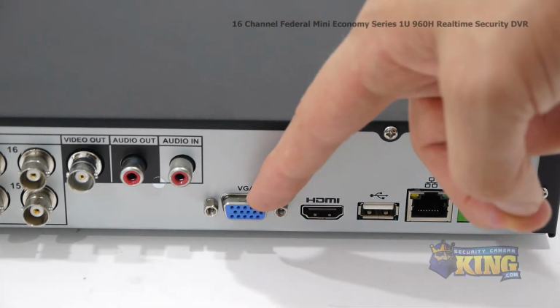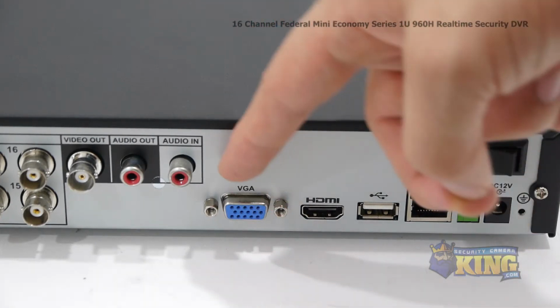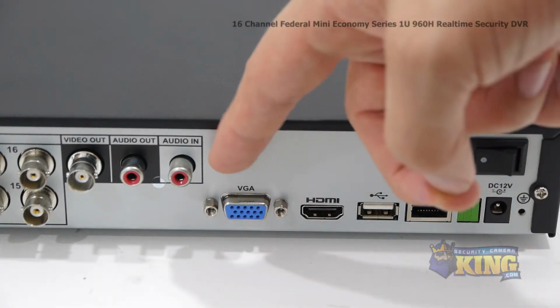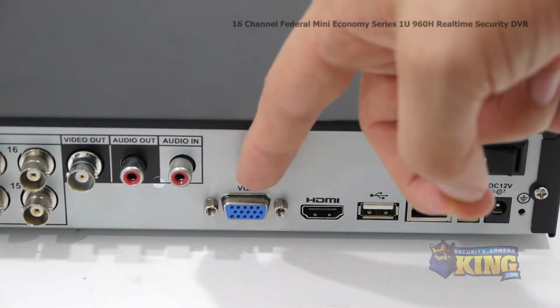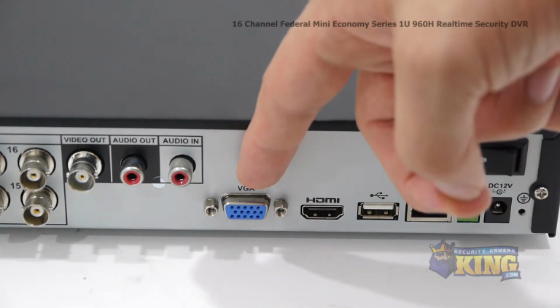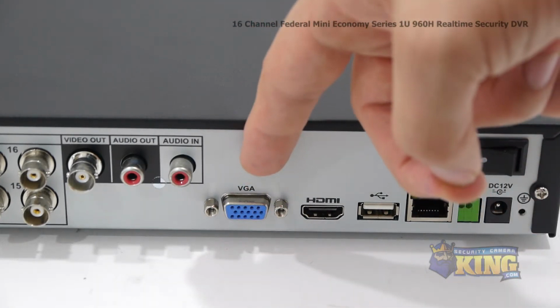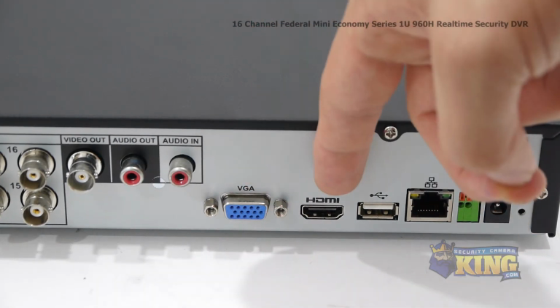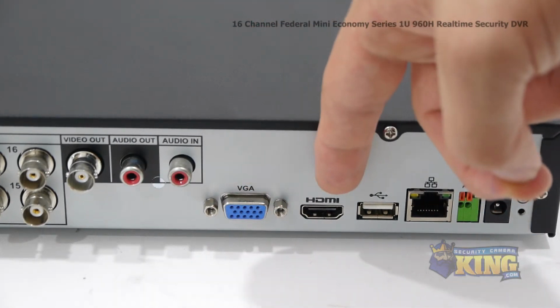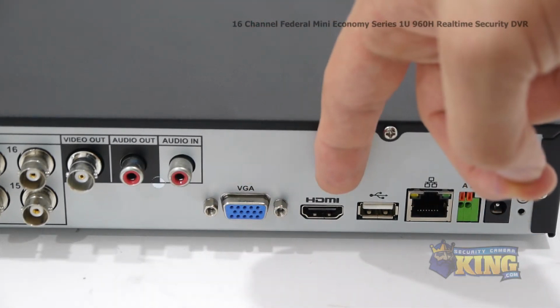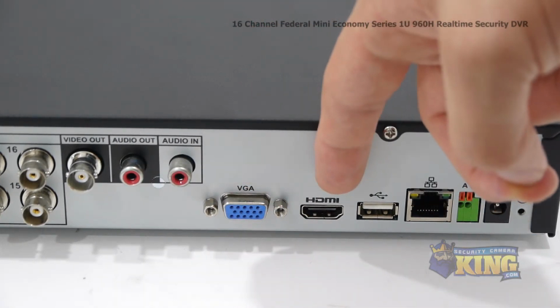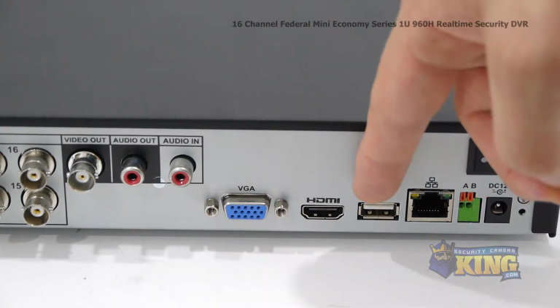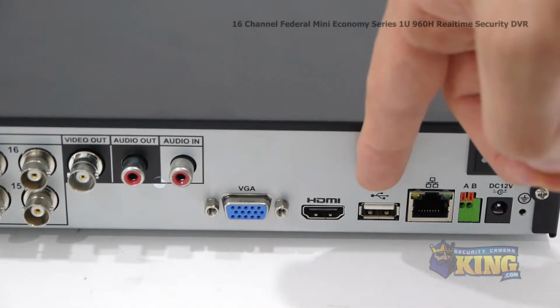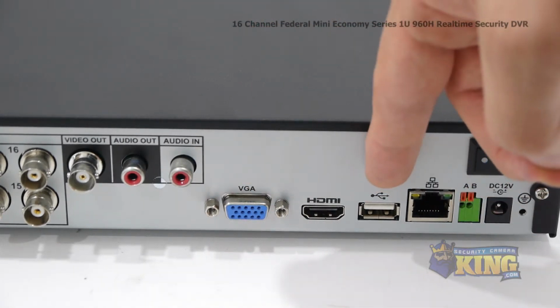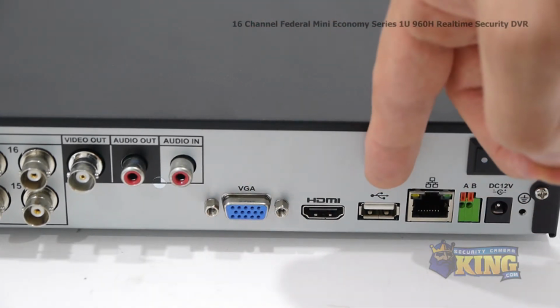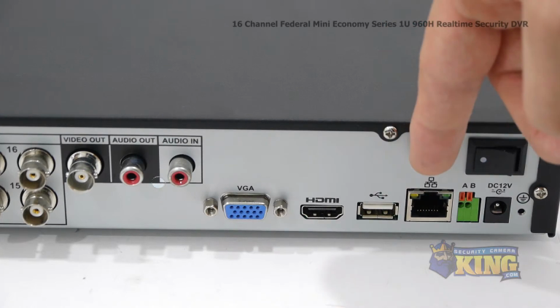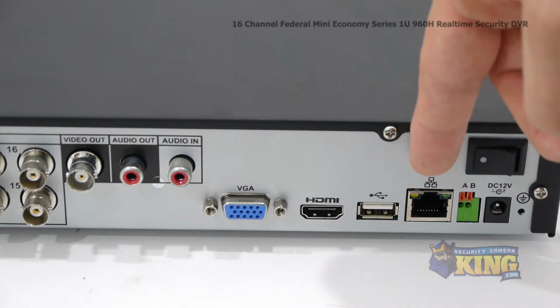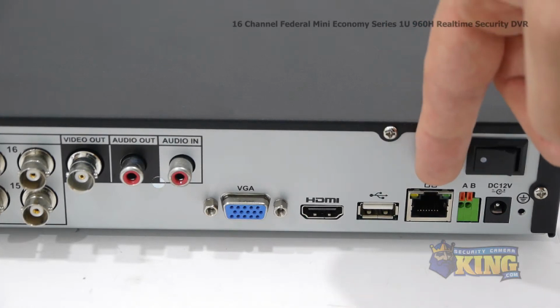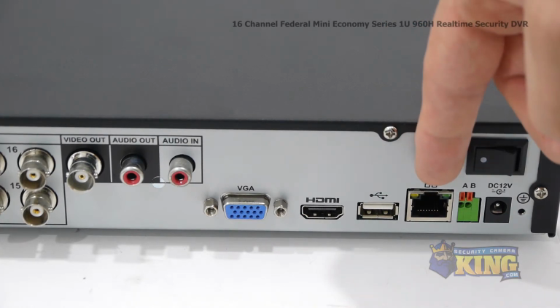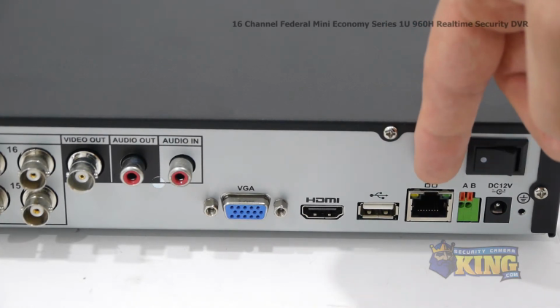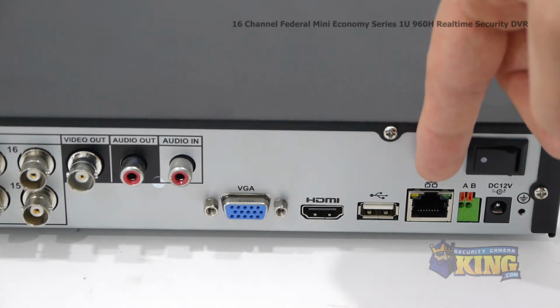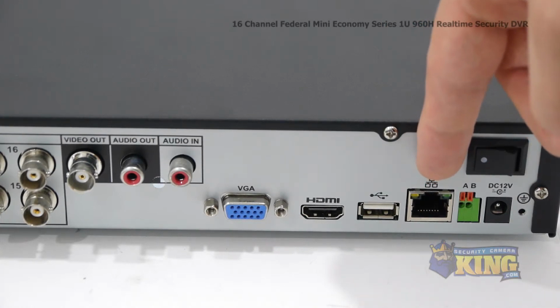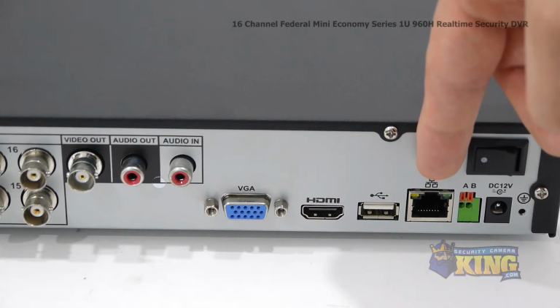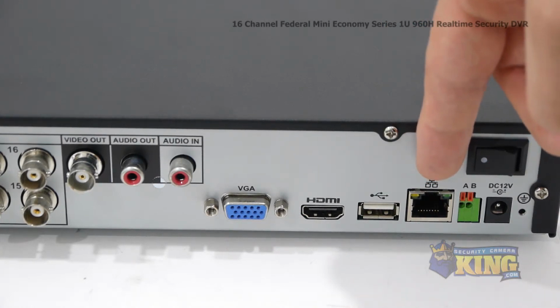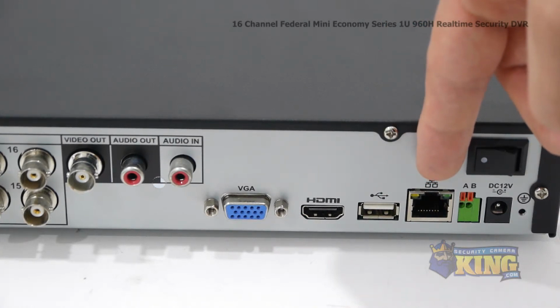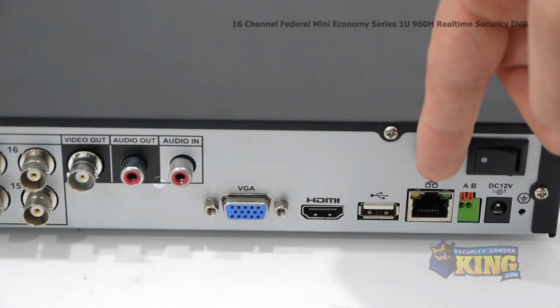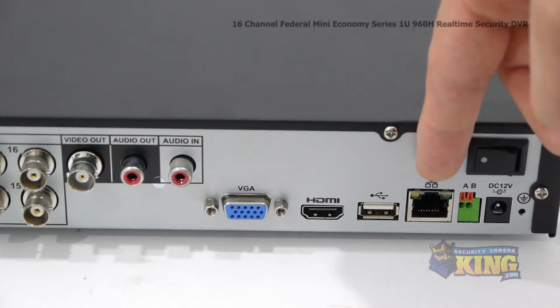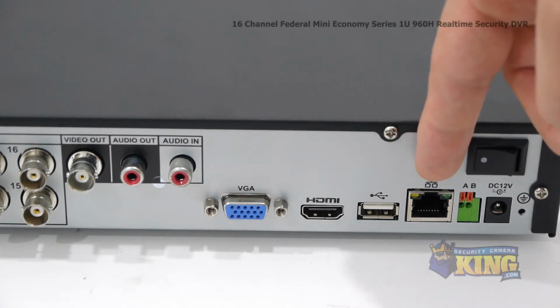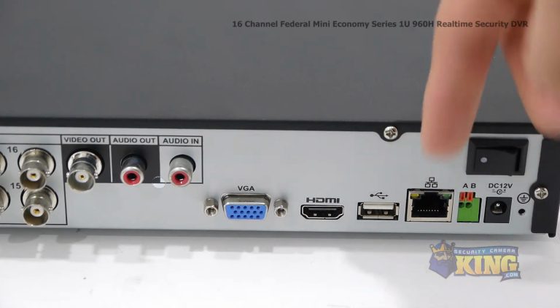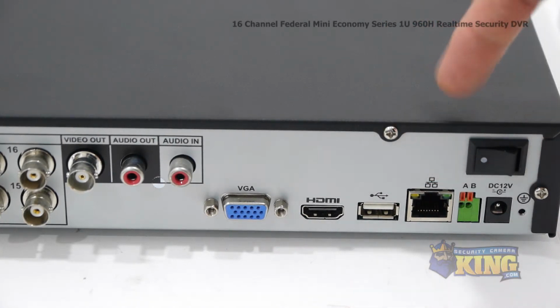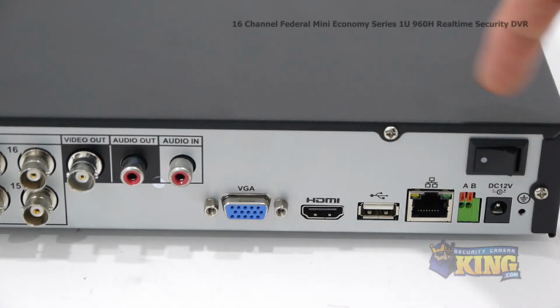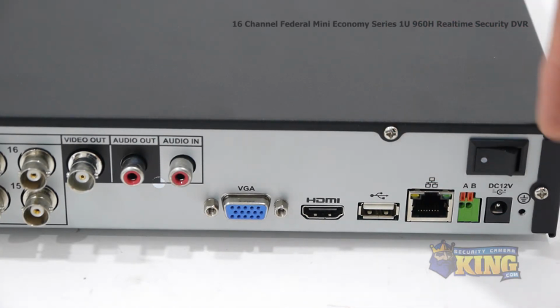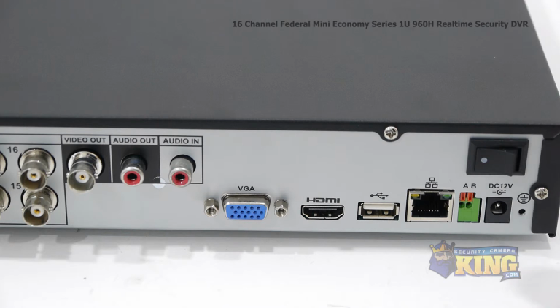Your VGA connector, HDMI output, USB input, and an RJ45 which connects to your router so that you can access the DVR from the internet or inside the network.